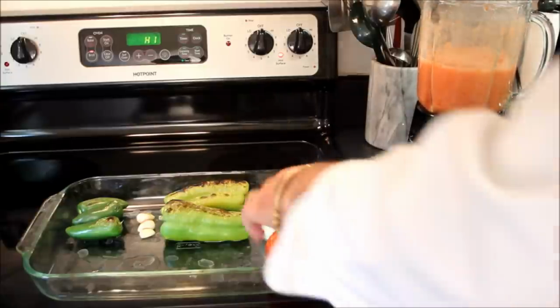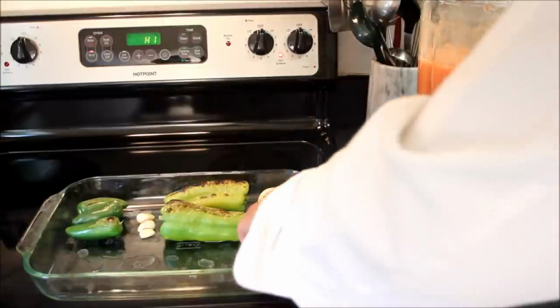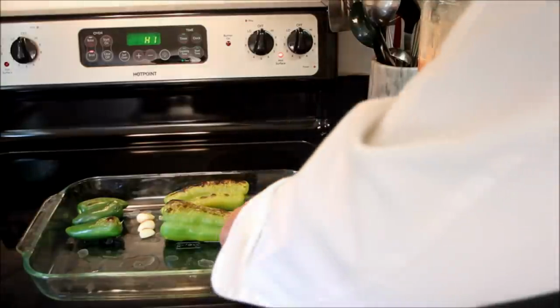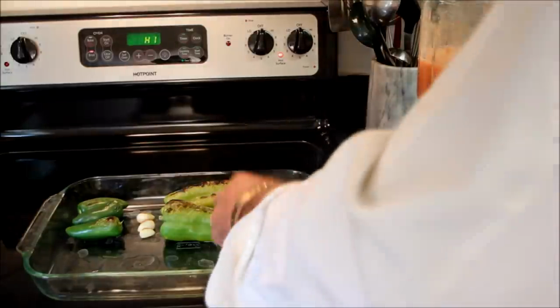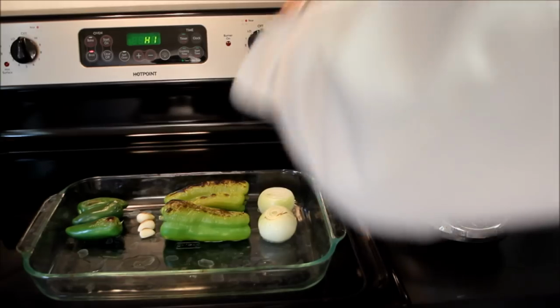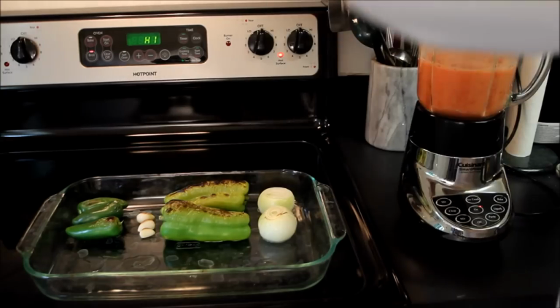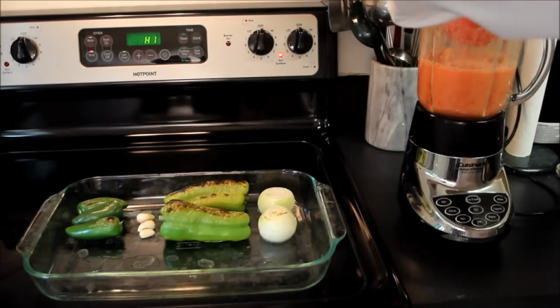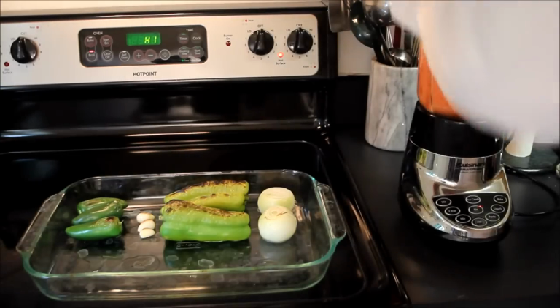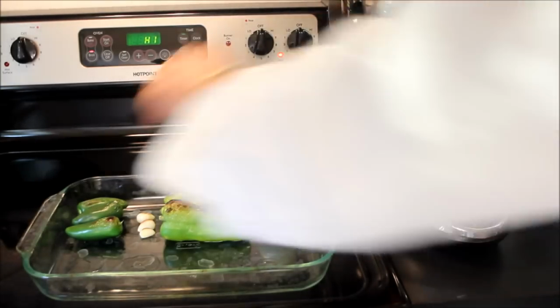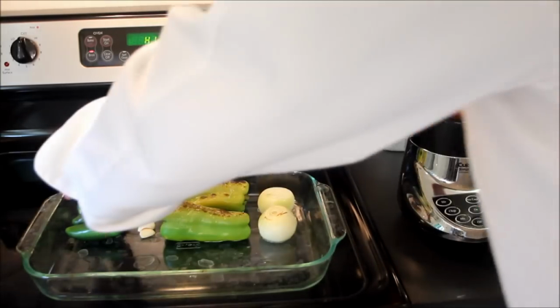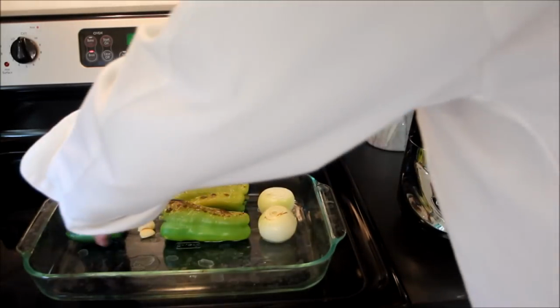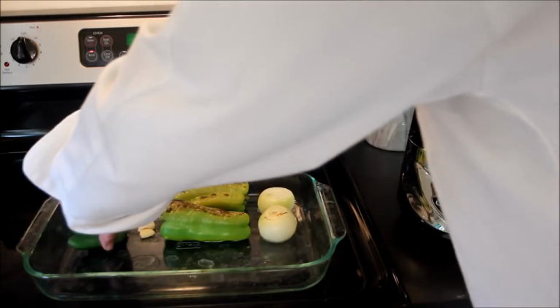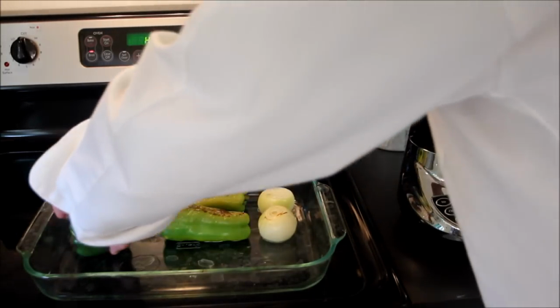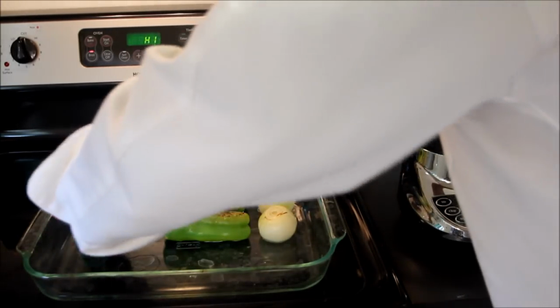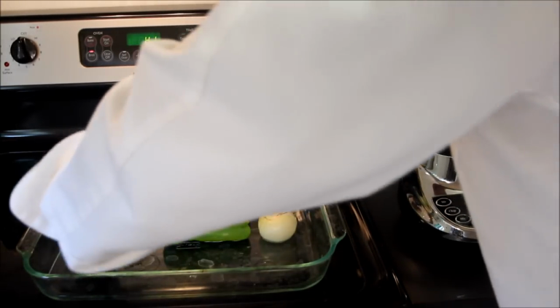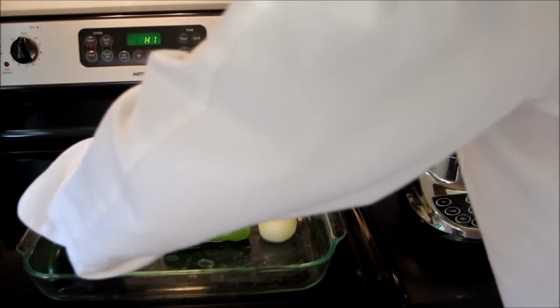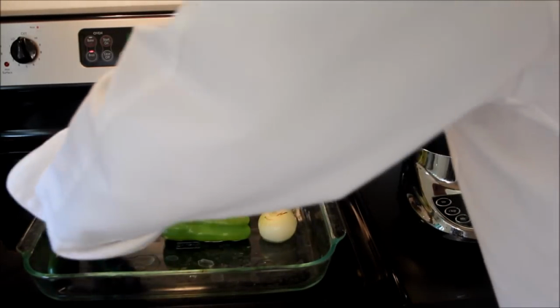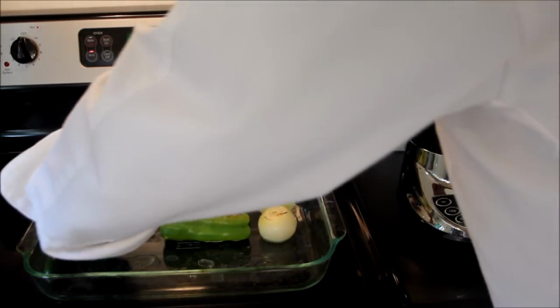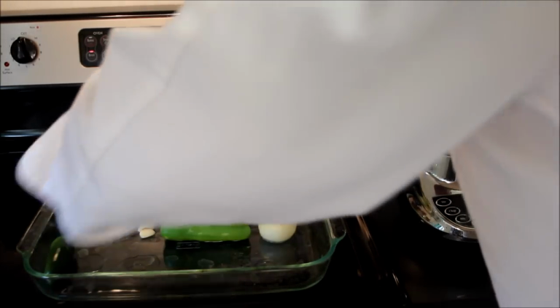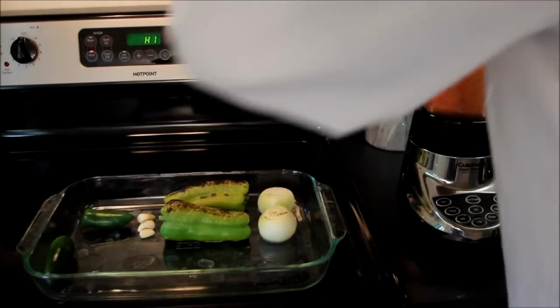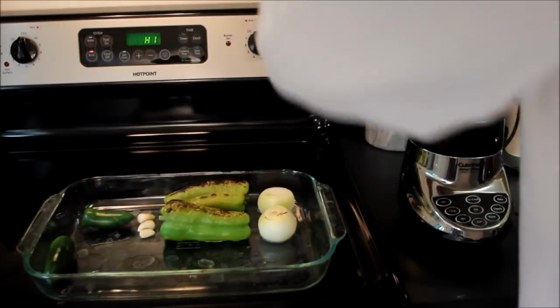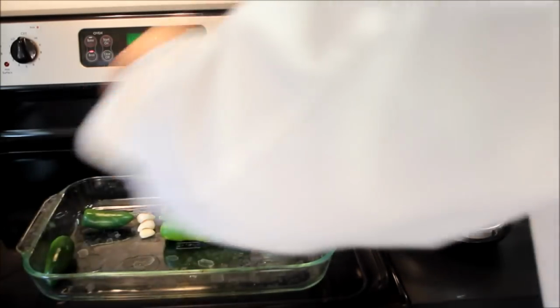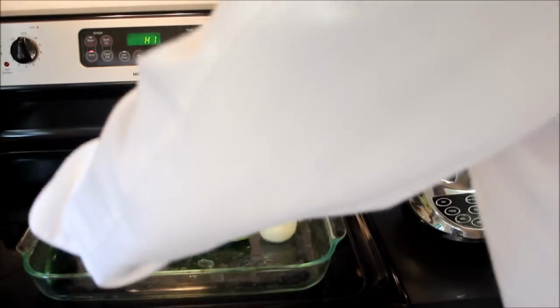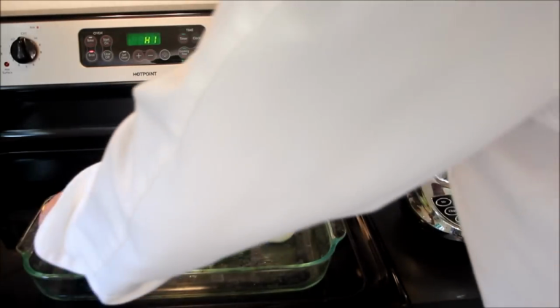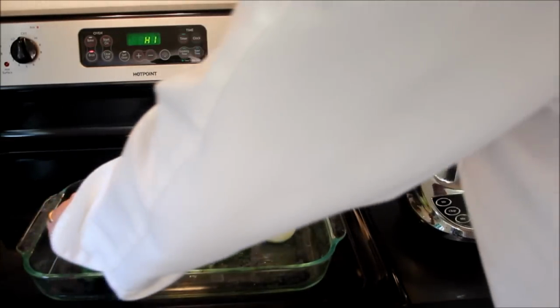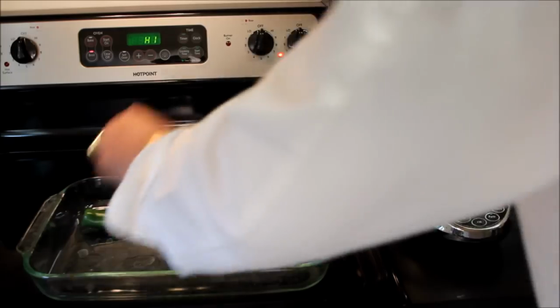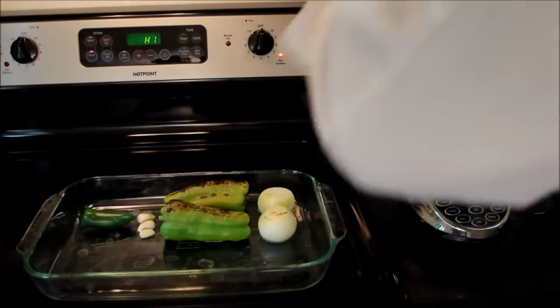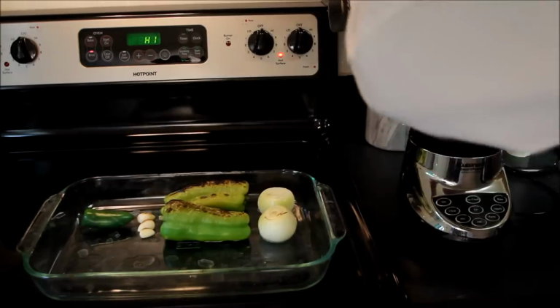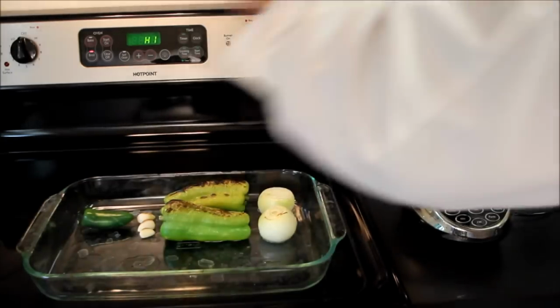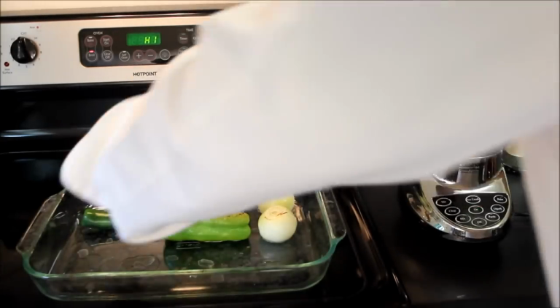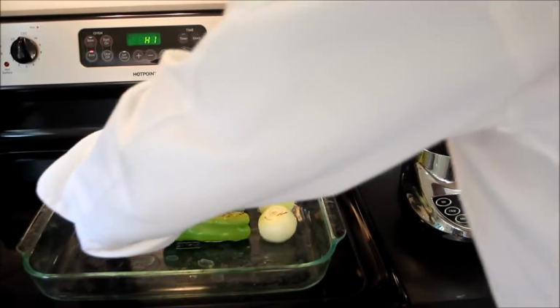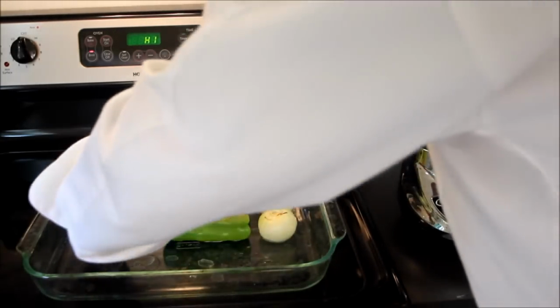Then we can go ahead and put in this last tomato, and we'll throw in the three jalapeños to give this a little spice.